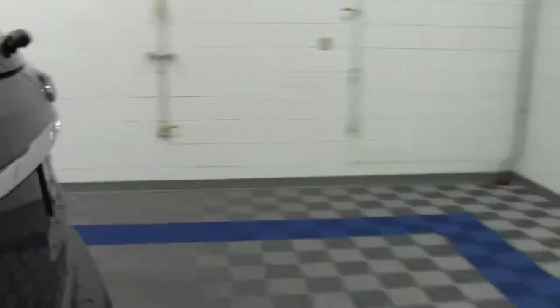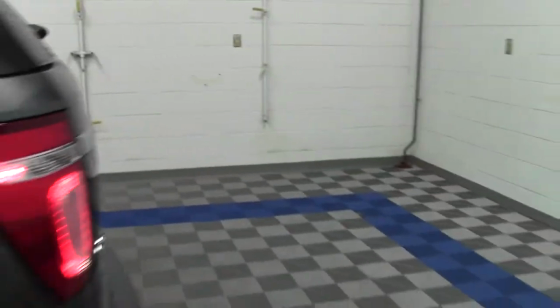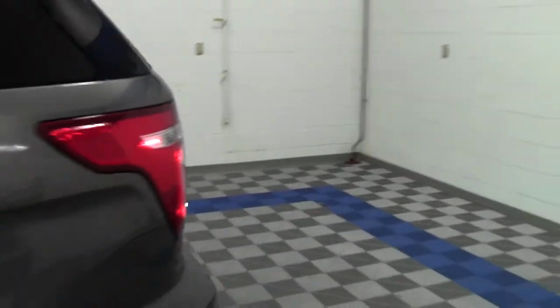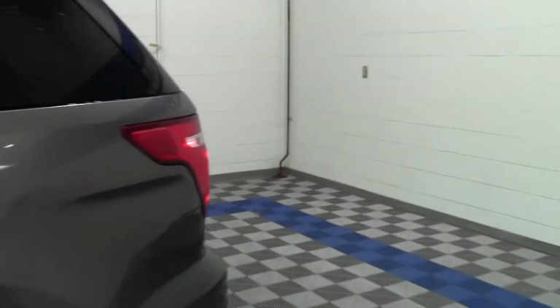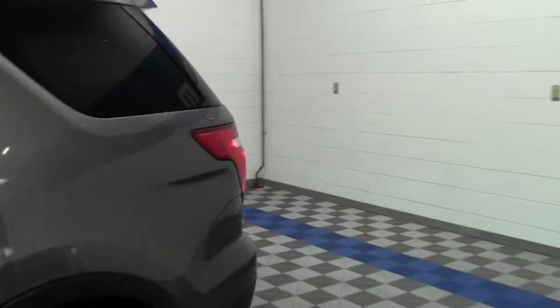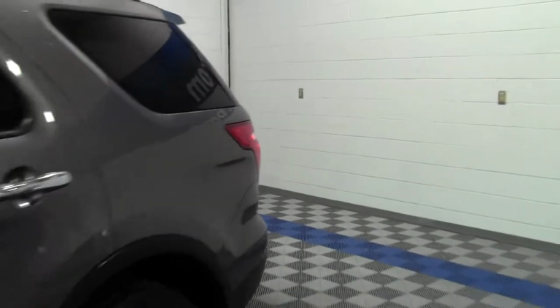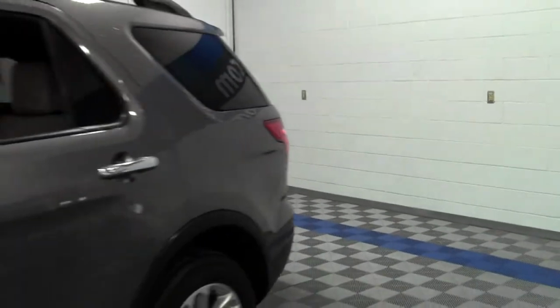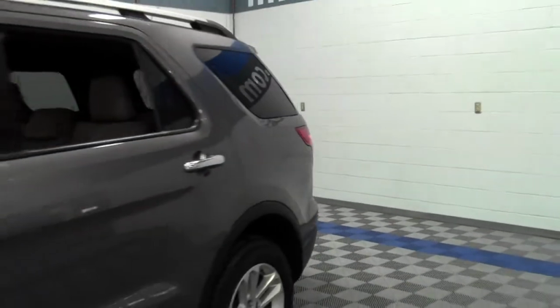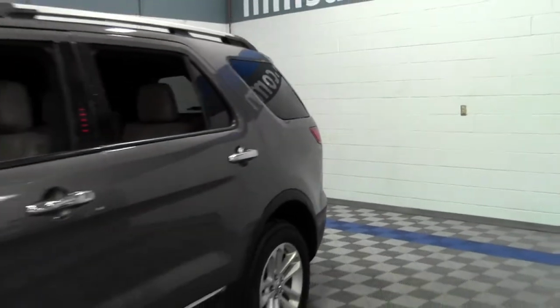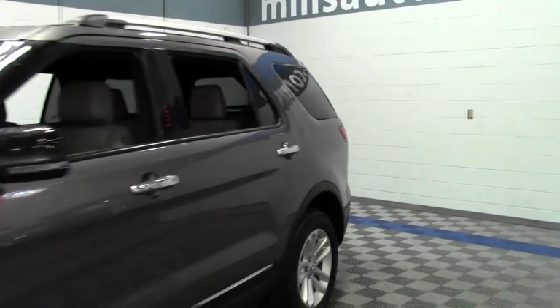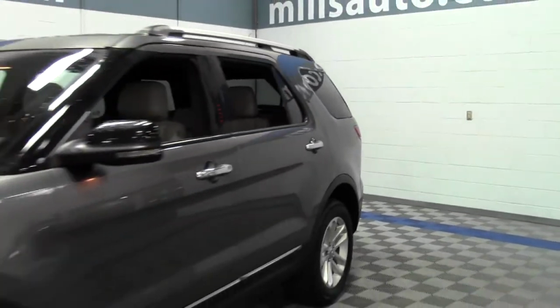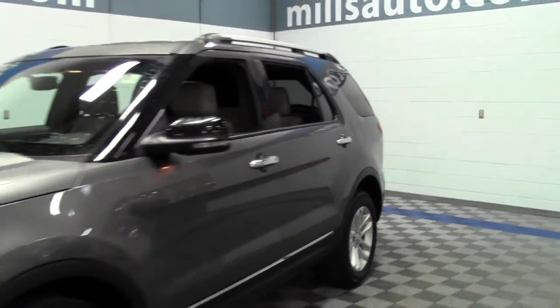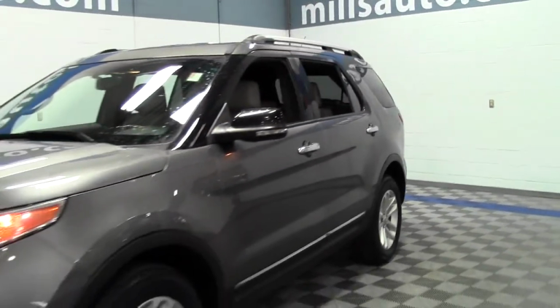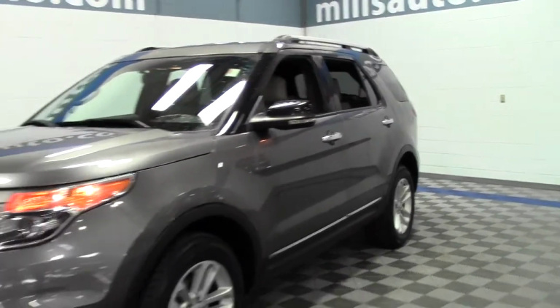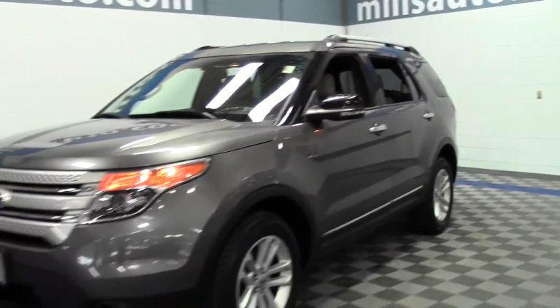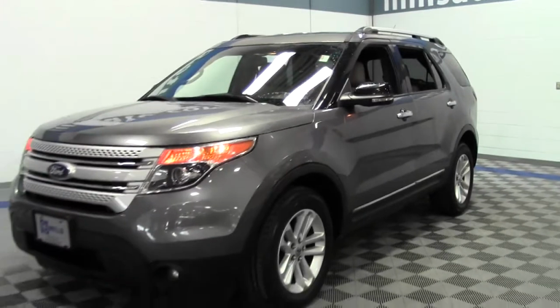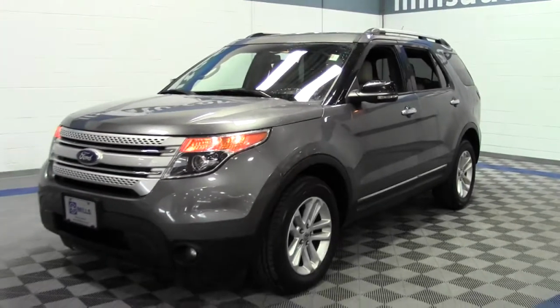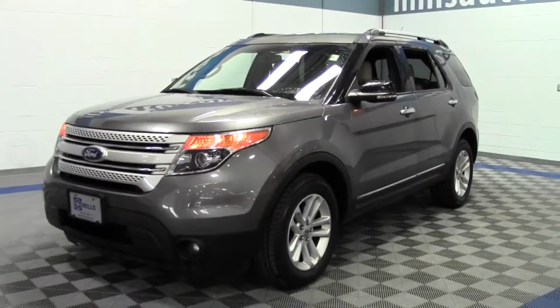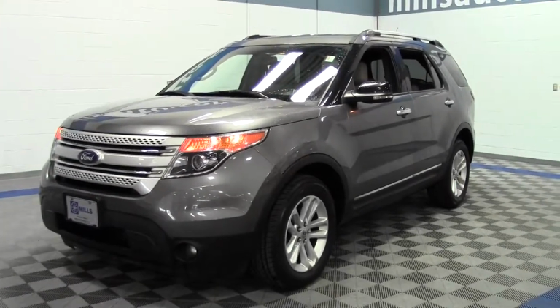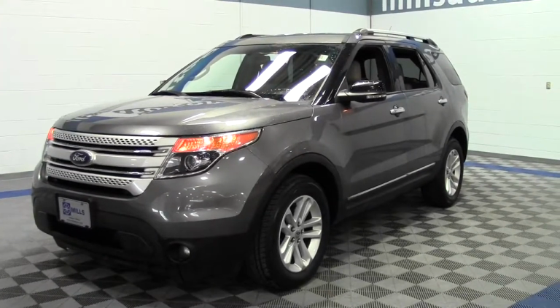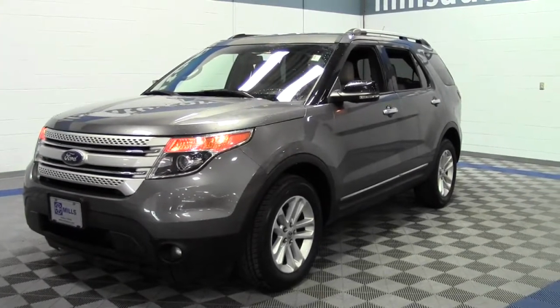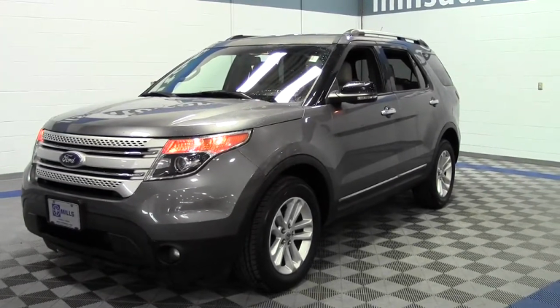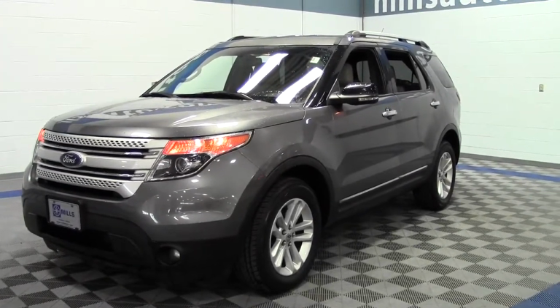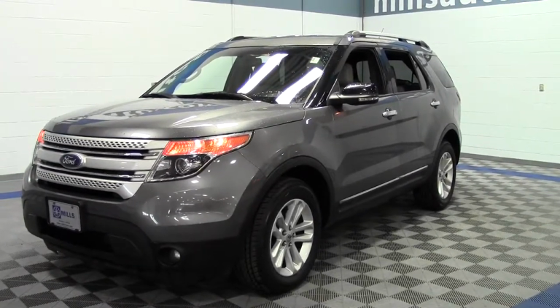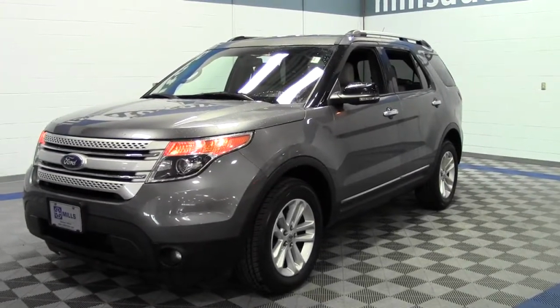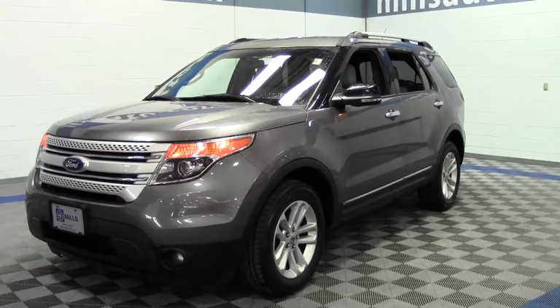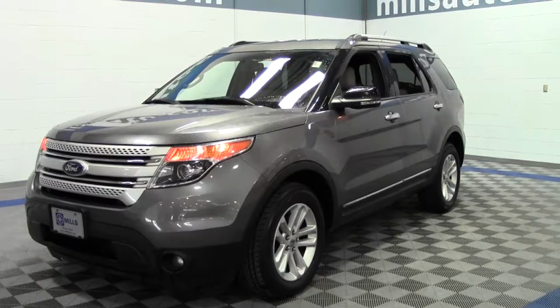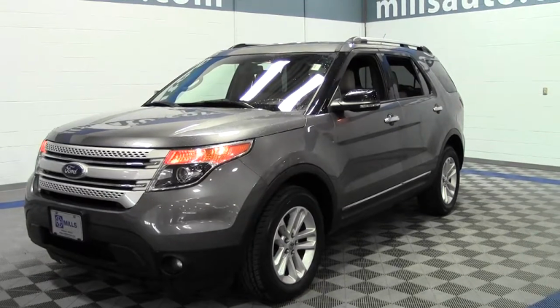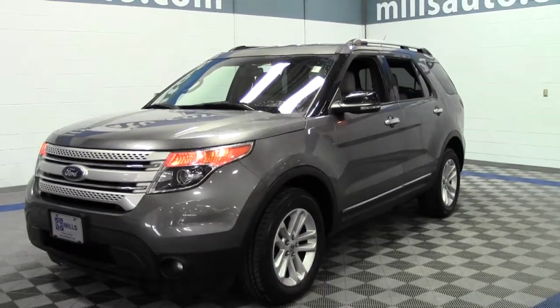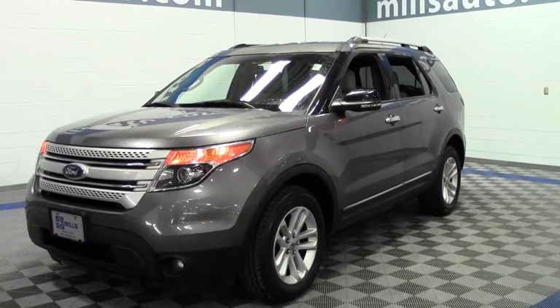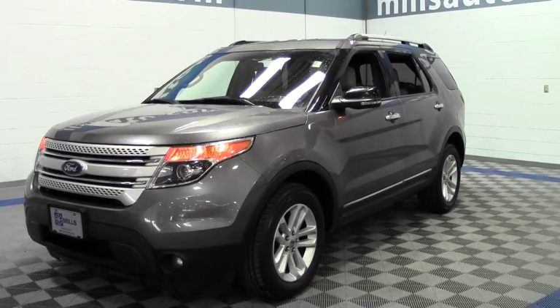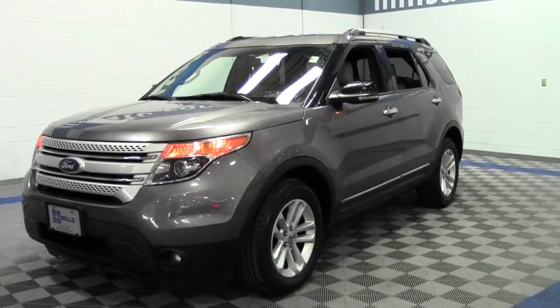So that's the 2011 Ford Explorer XLT, 67,000 miles, V6 engine. Again, if you have any questions or you want to set up a test drive, feel free to call us at 866-455-7638.